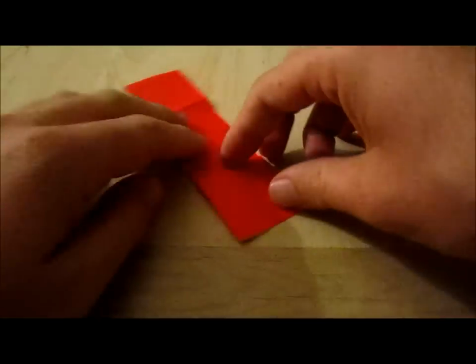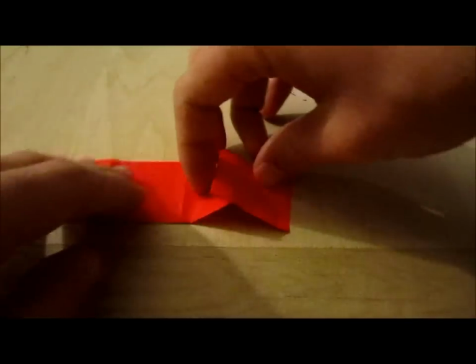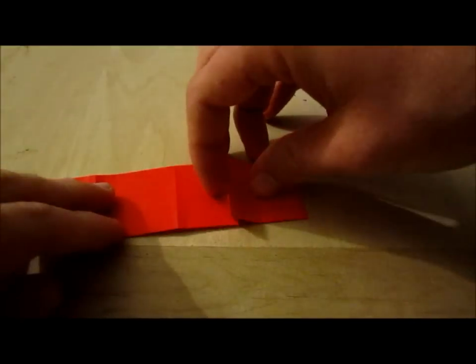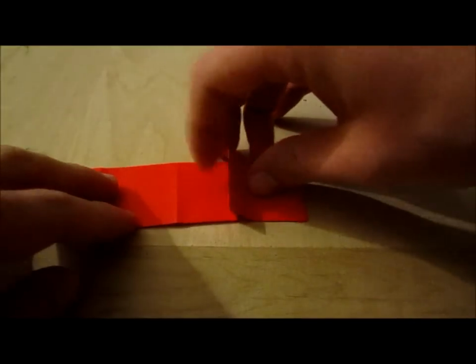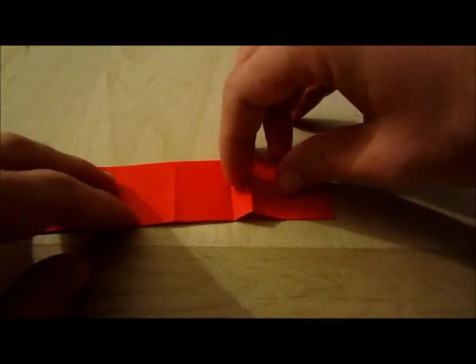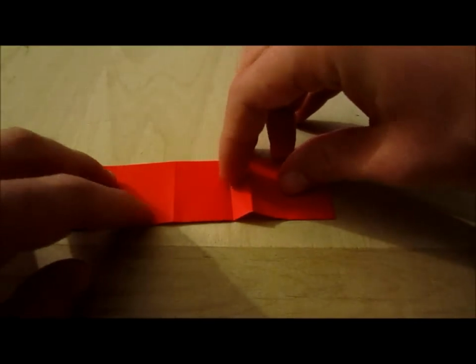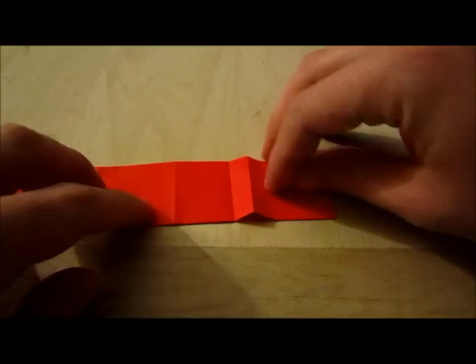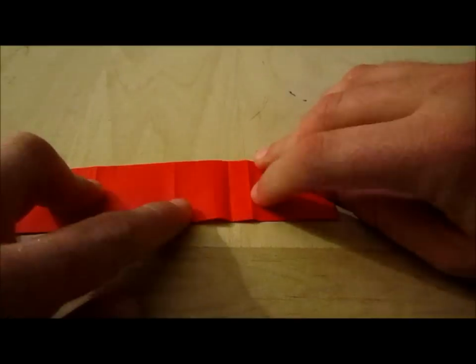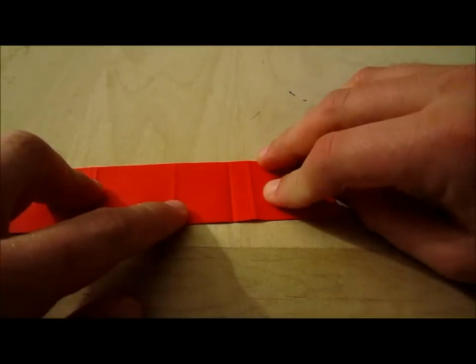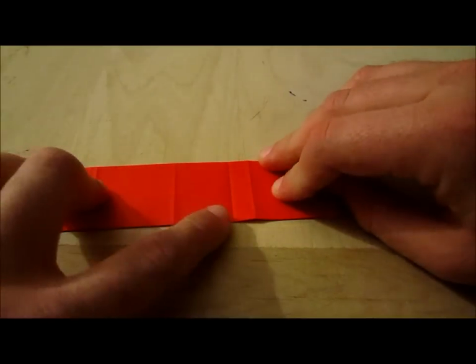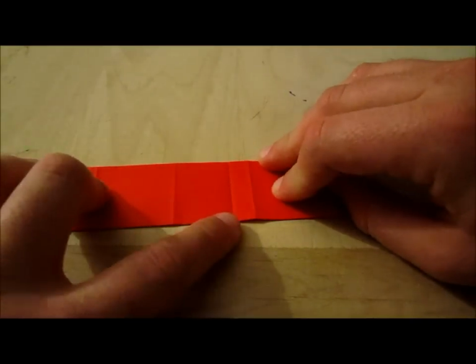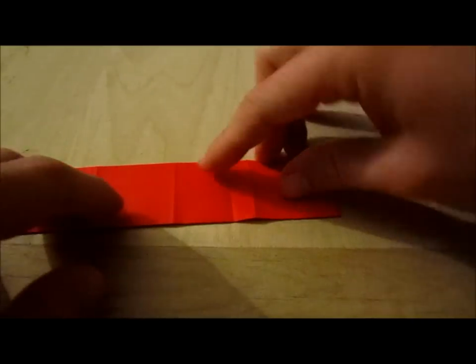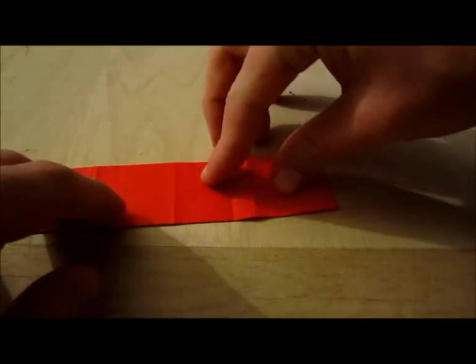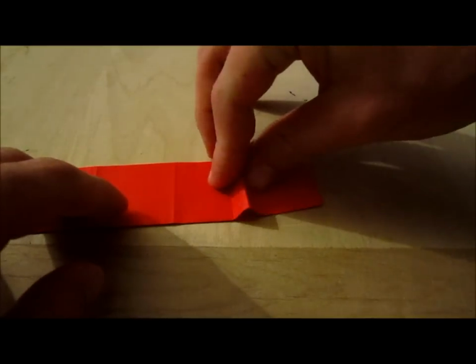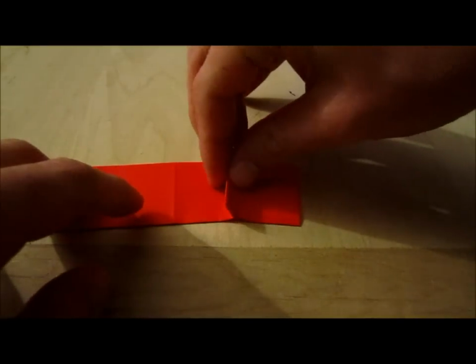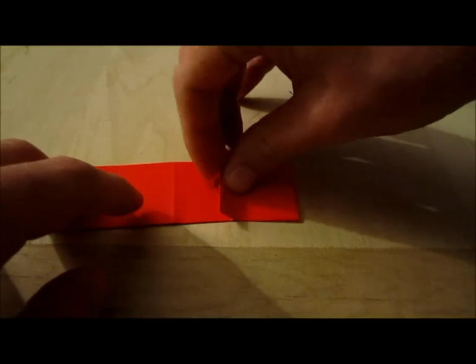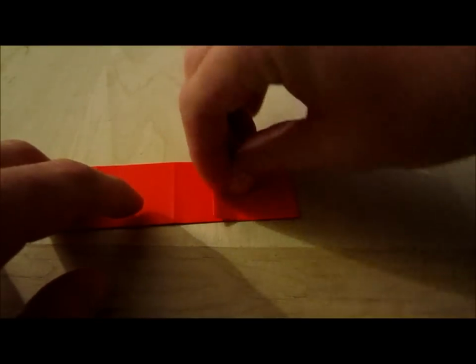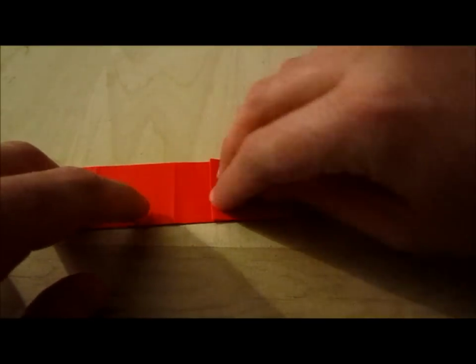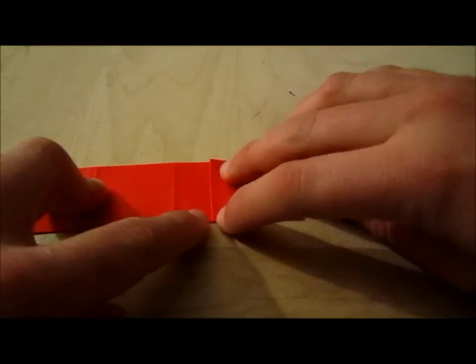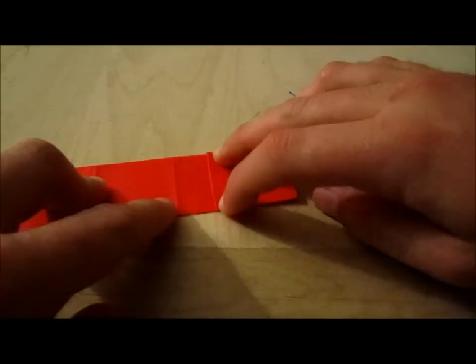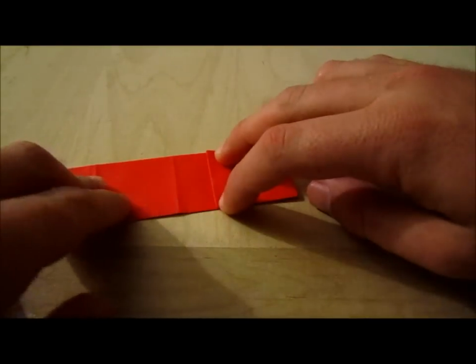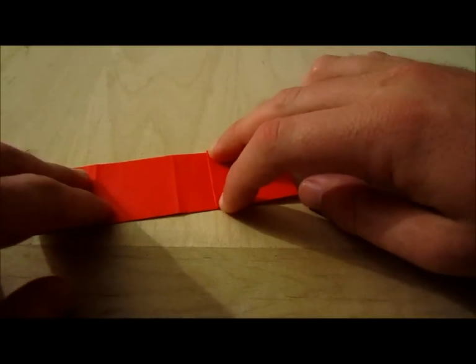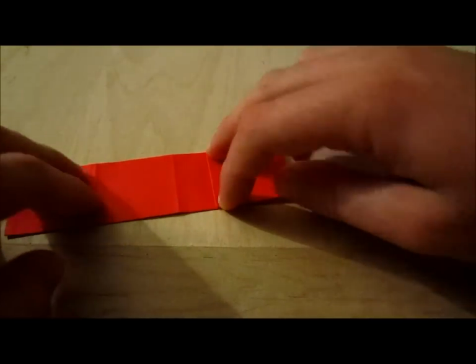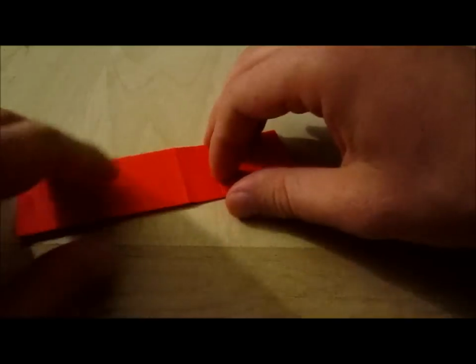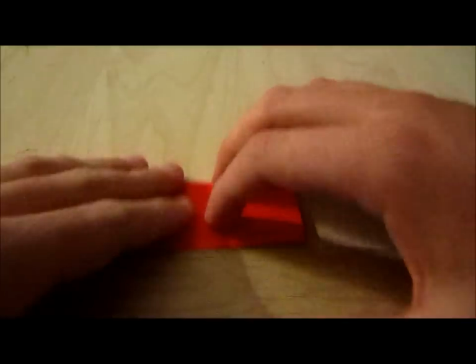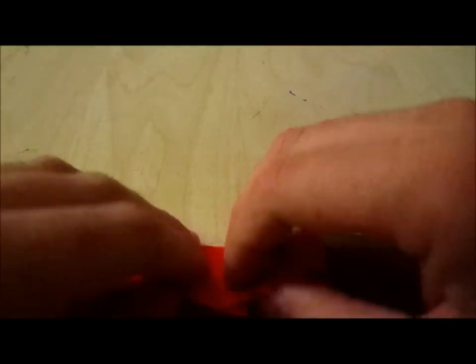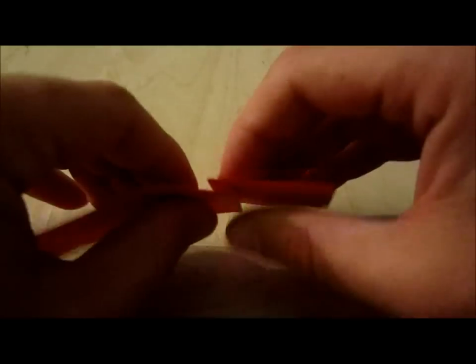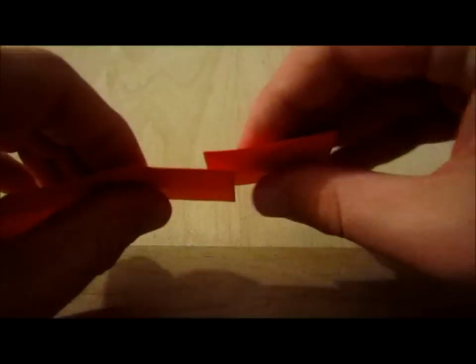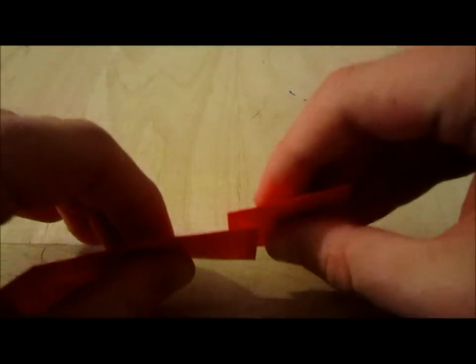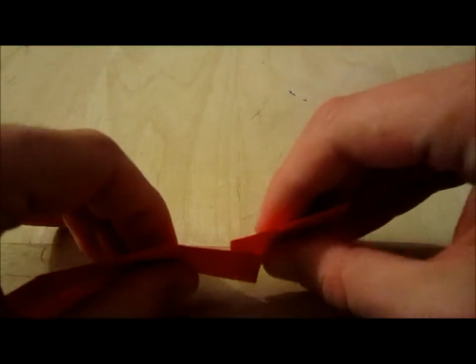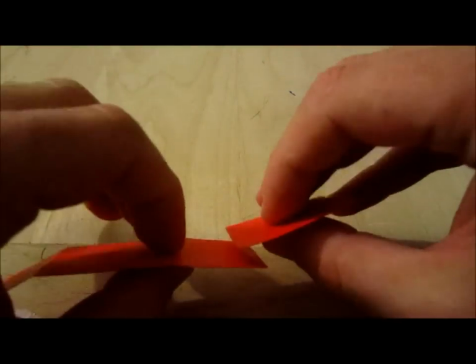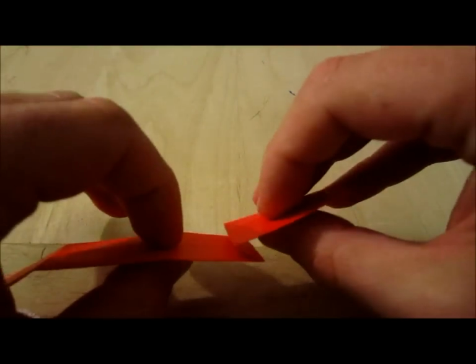Let me do that again — let me show you a different angle. You pinch, you fold, and you crease. So it should look like a Z.